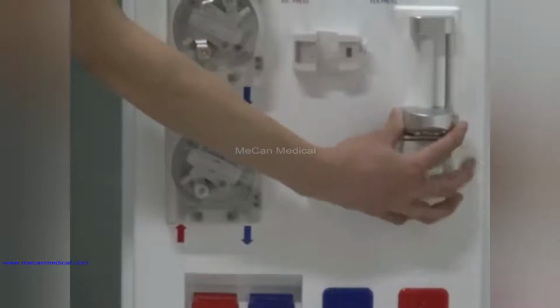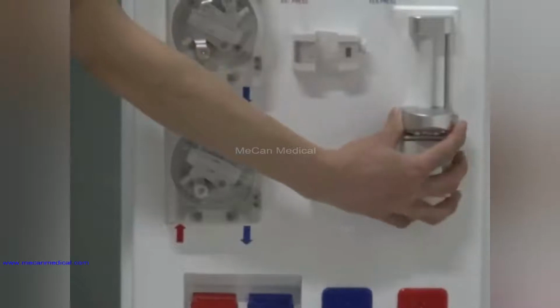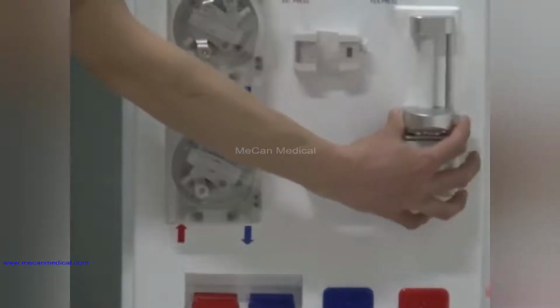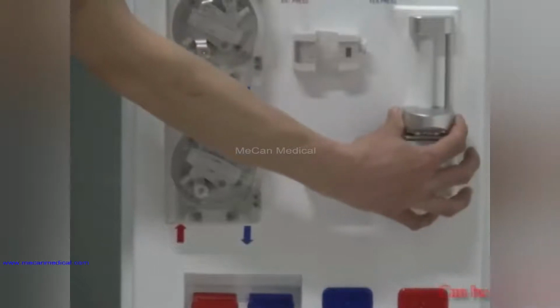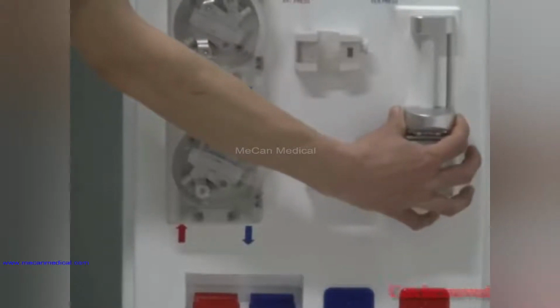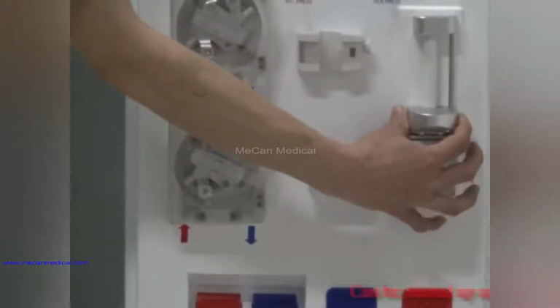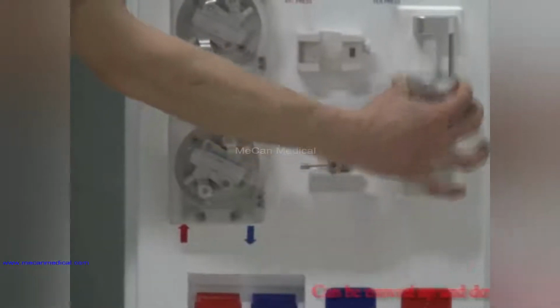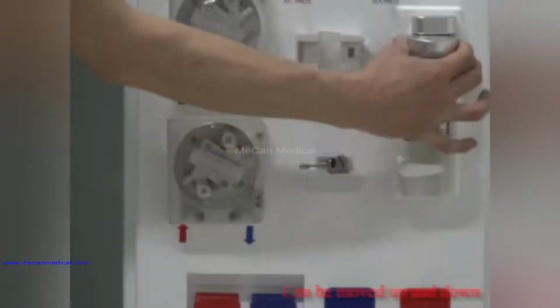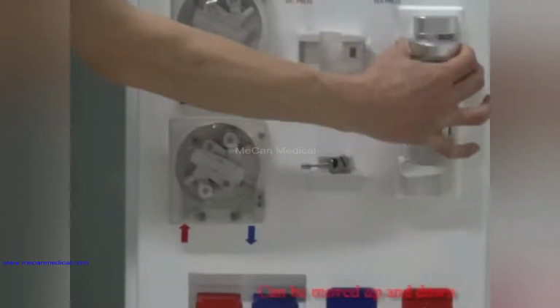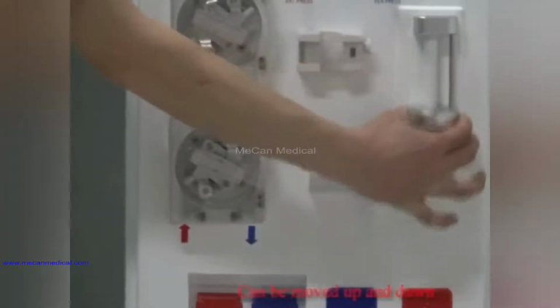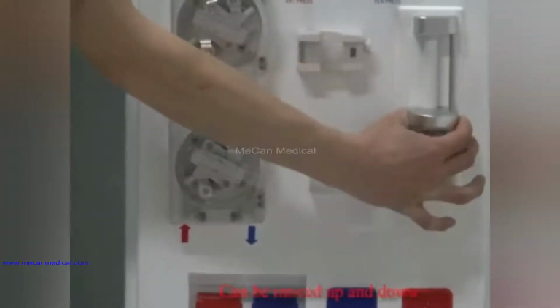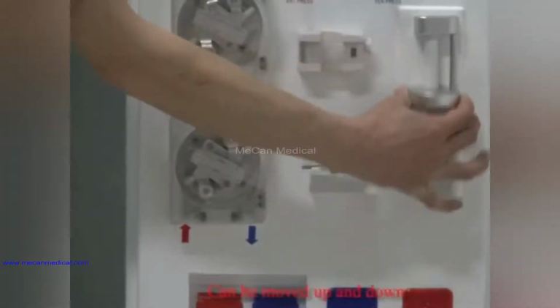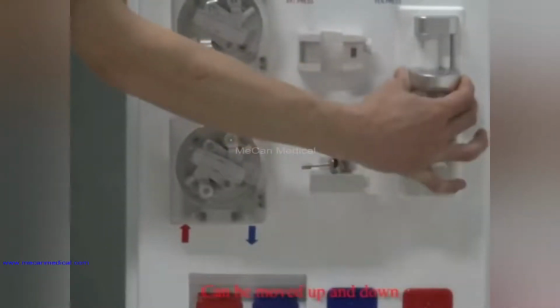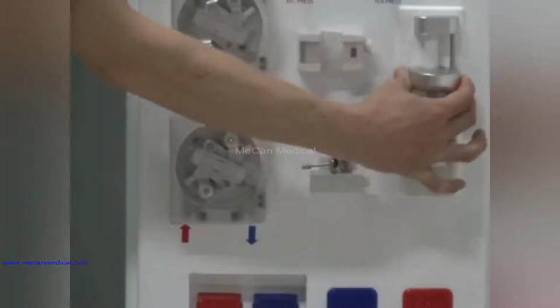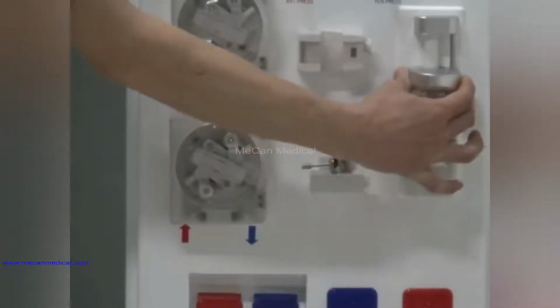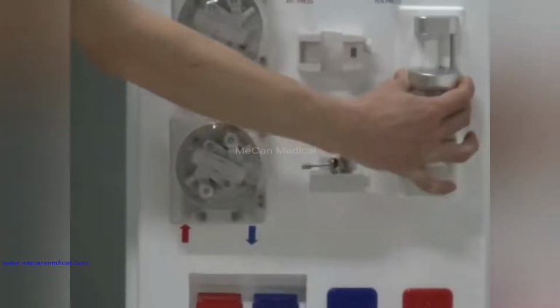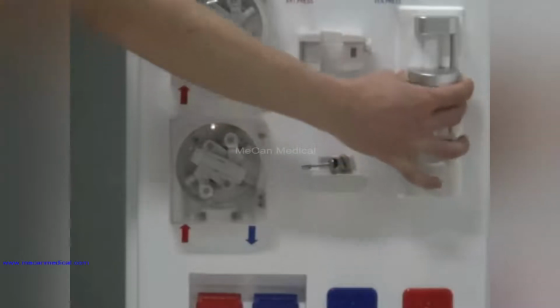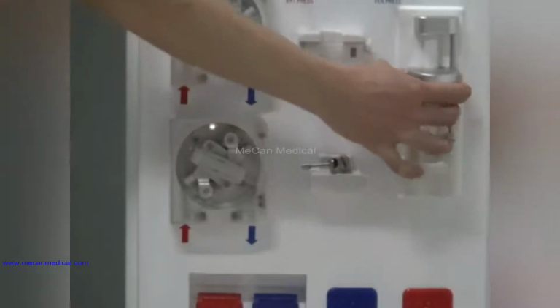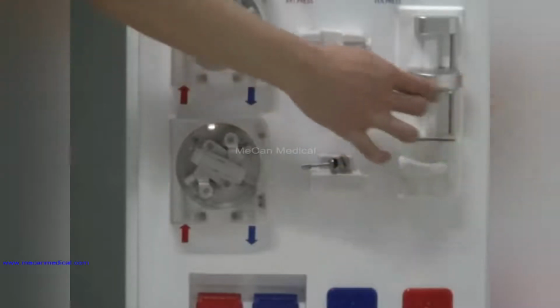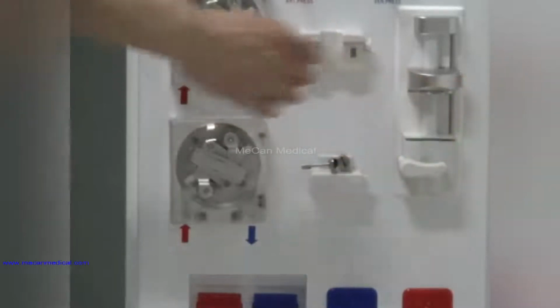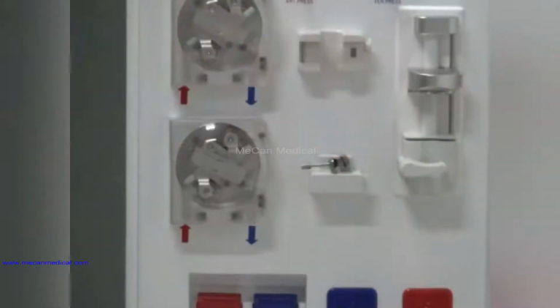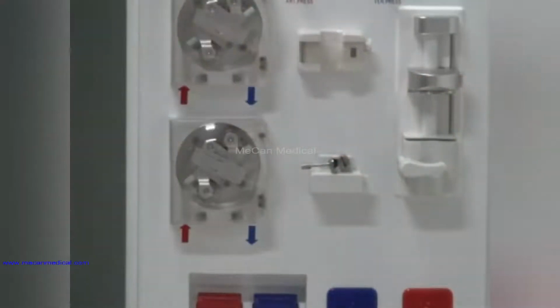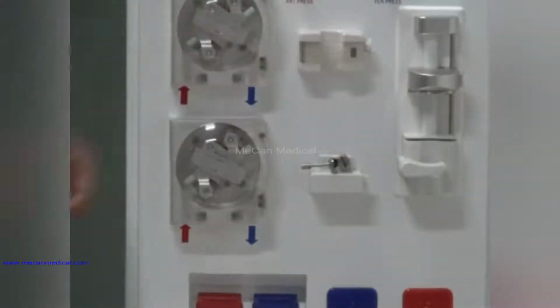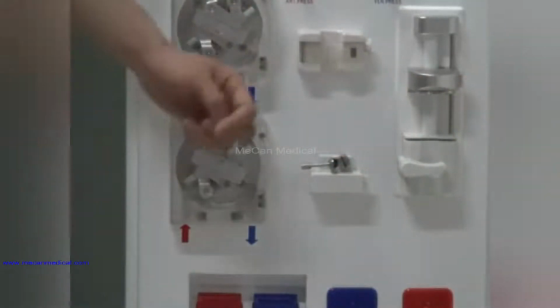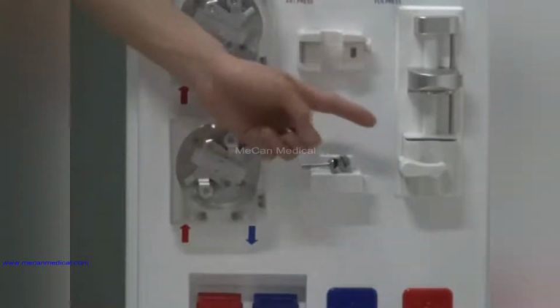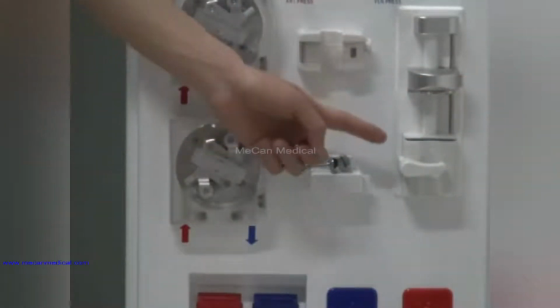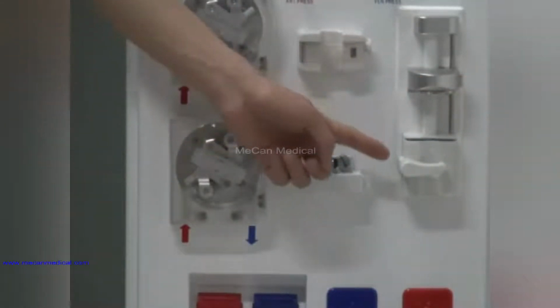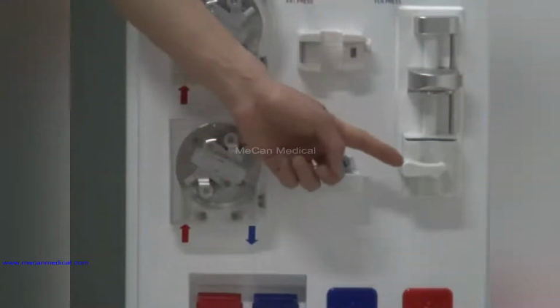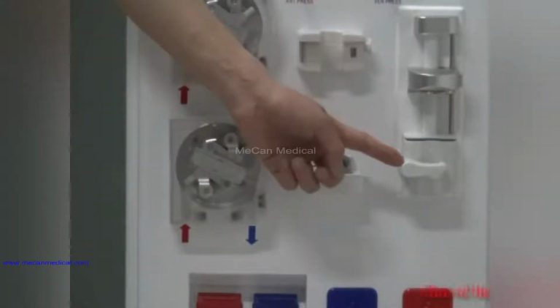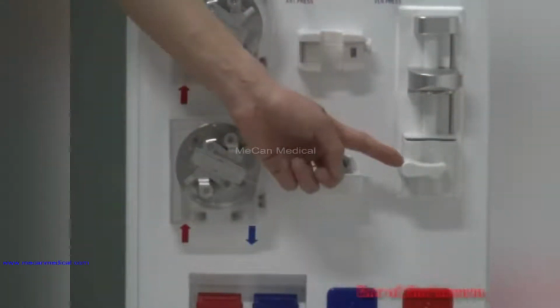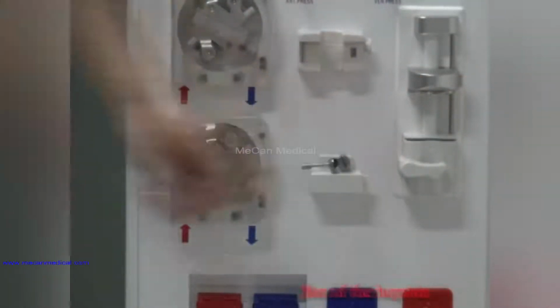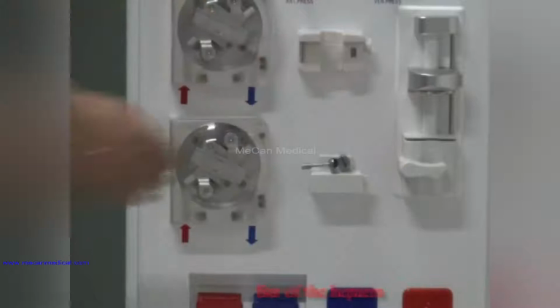This is the heparin palm, which can be moved up and down. Here is the bar of the heparin.